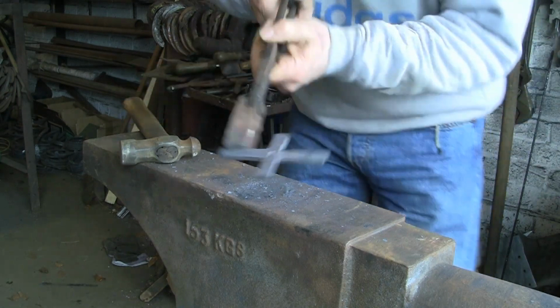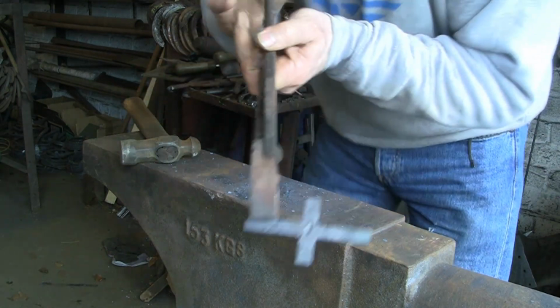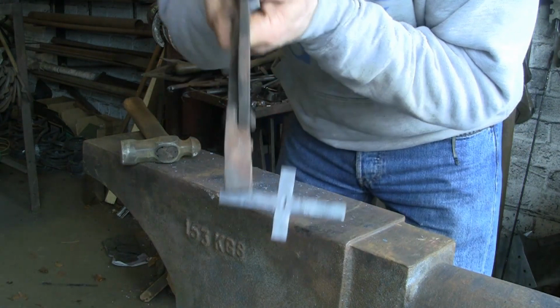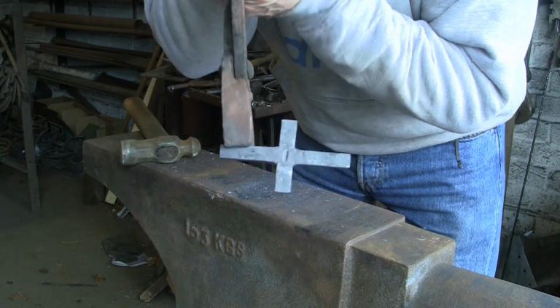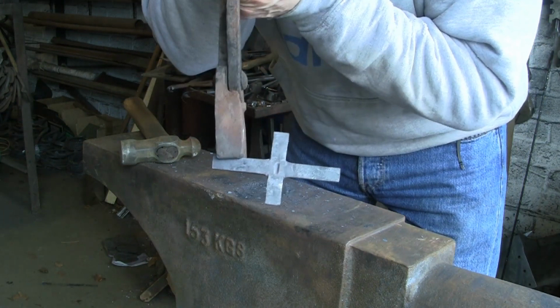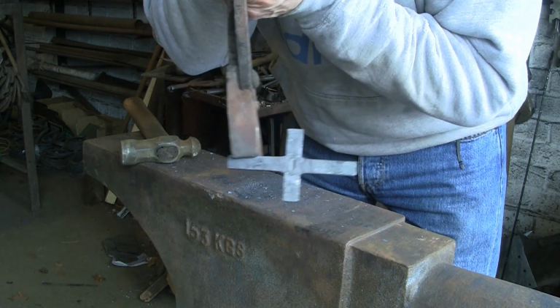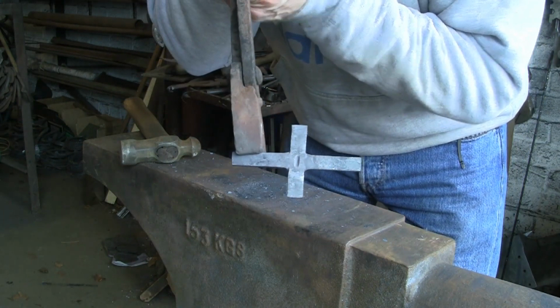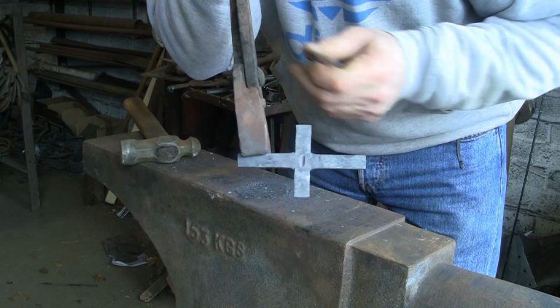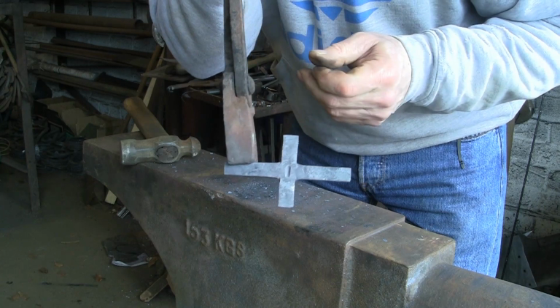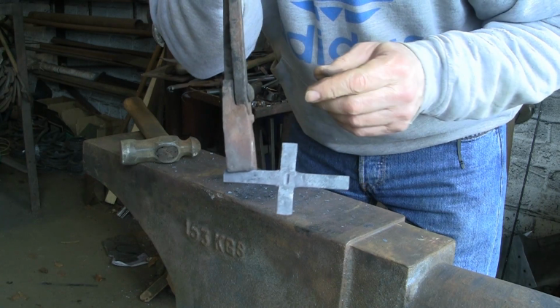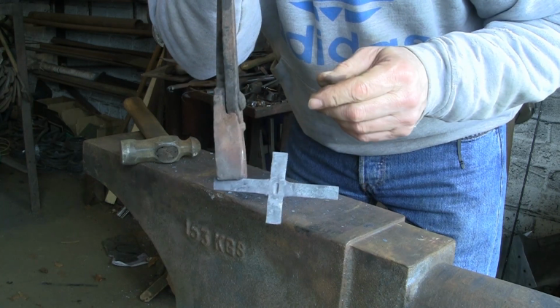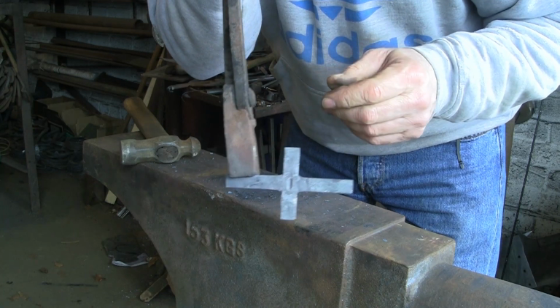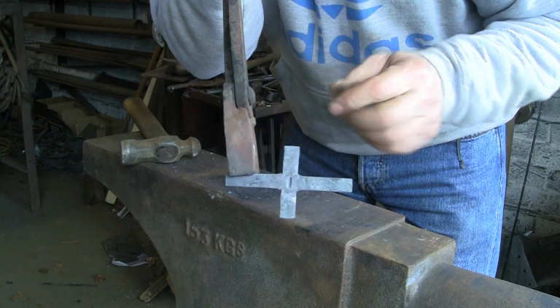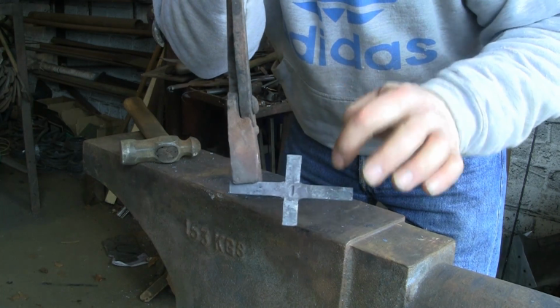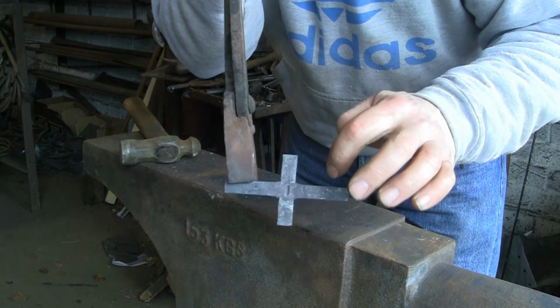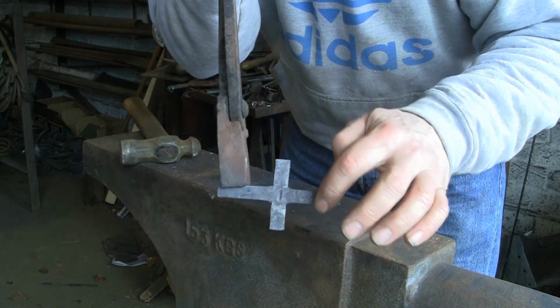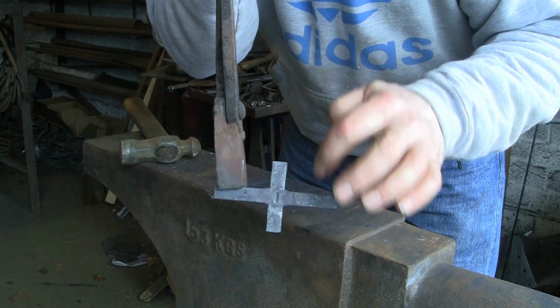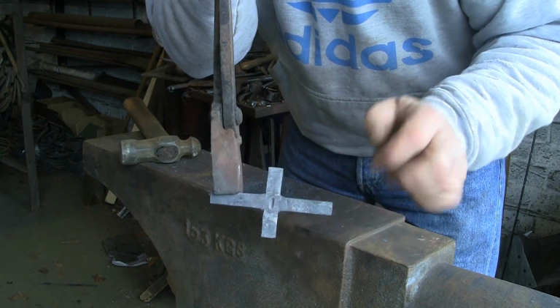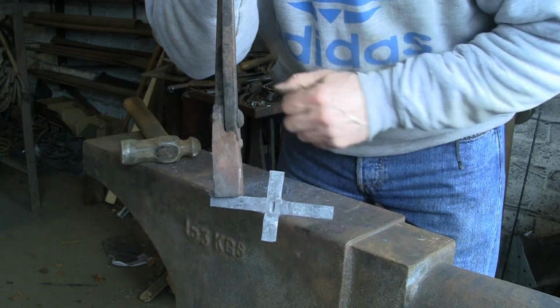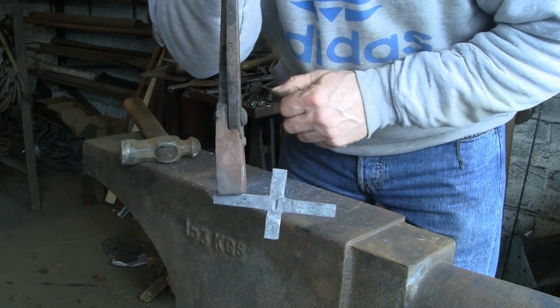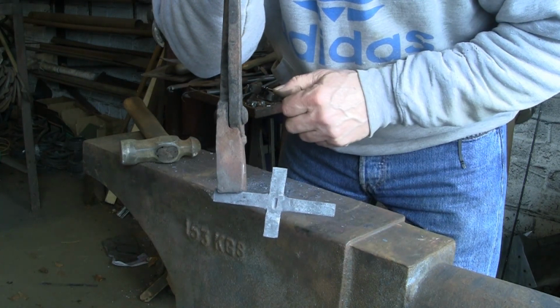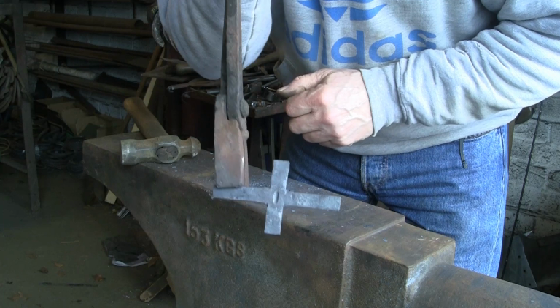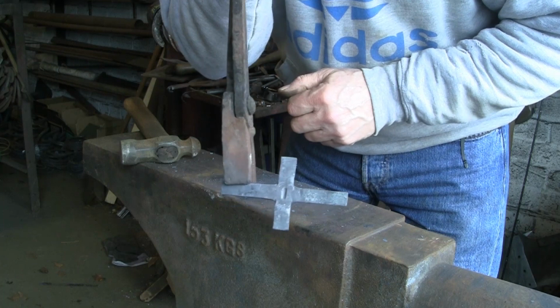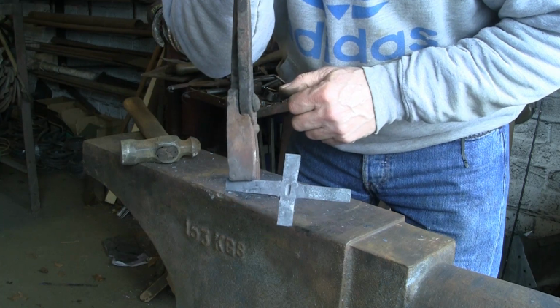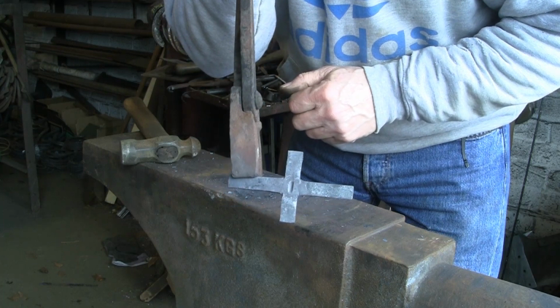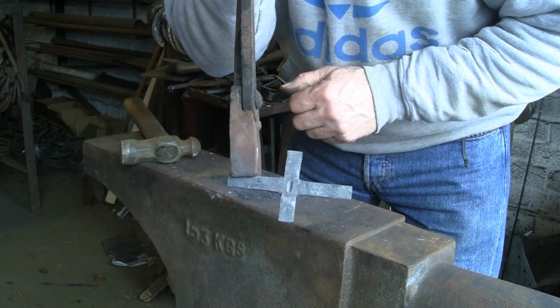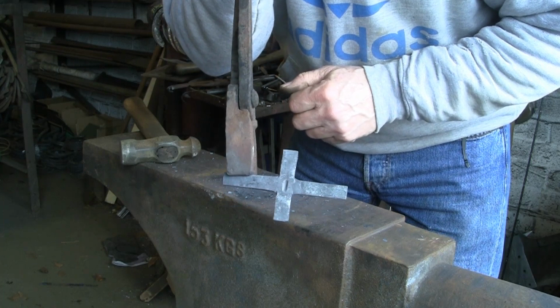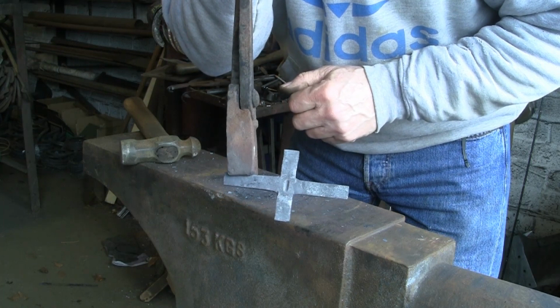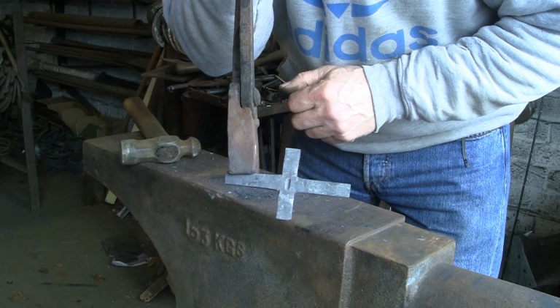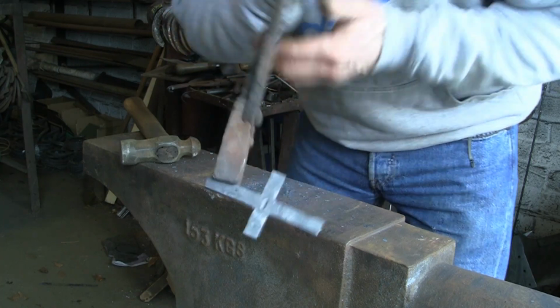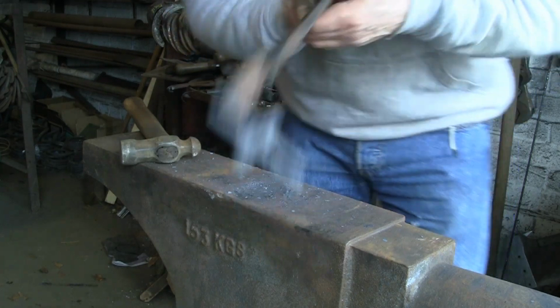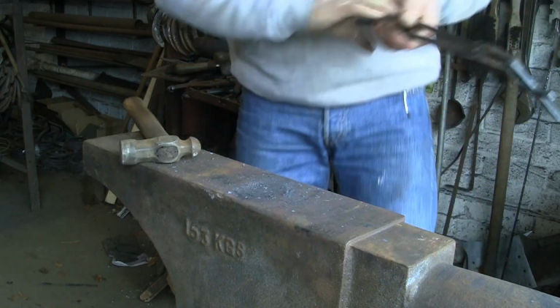You can see it's come out quite a nice cross, but it's unsymmetrical — so I'm just going to warm it up and cut that end off to give the traditional sort of cross shape.